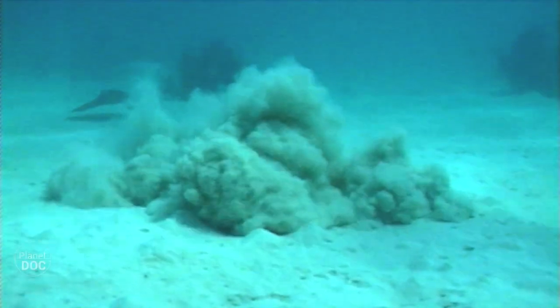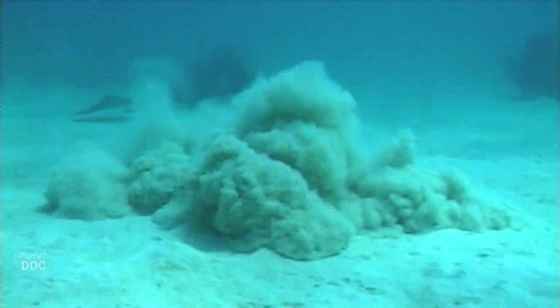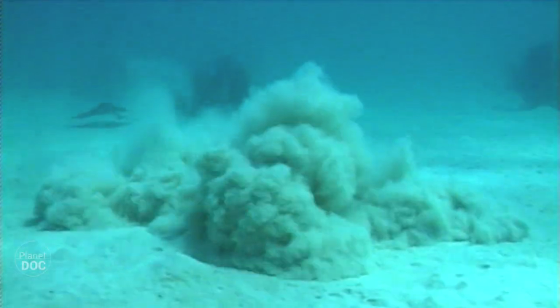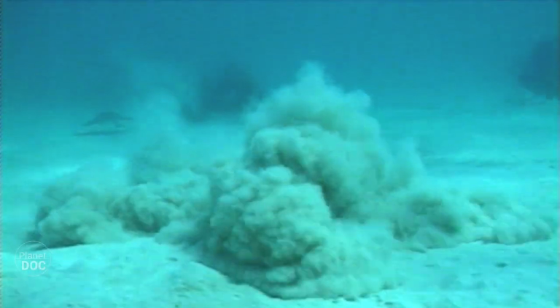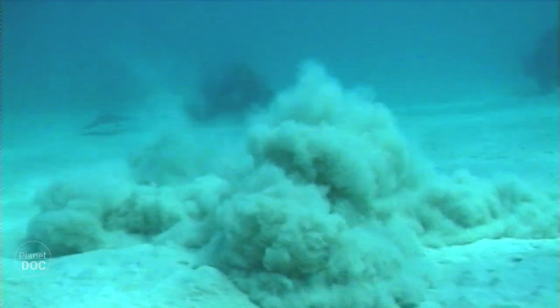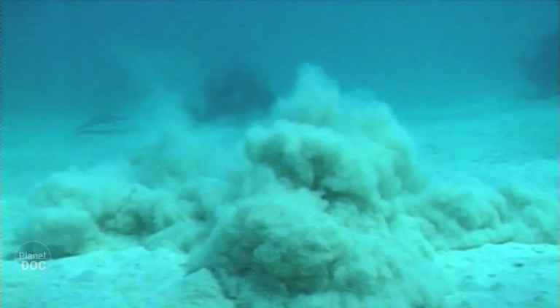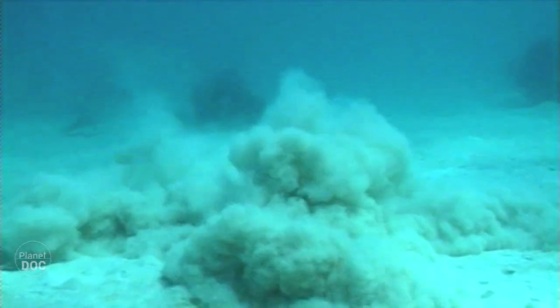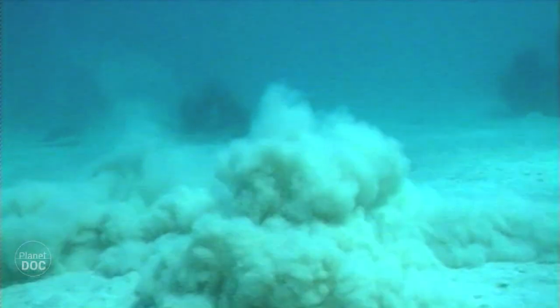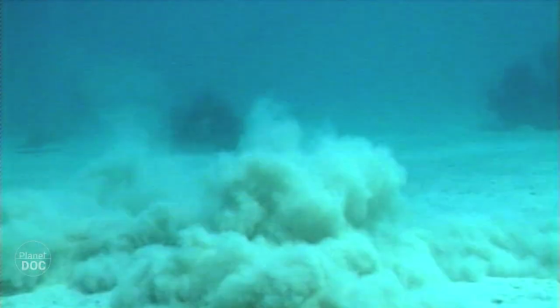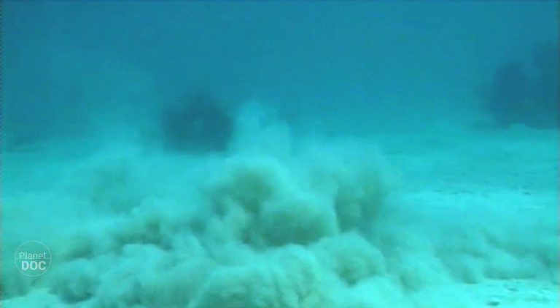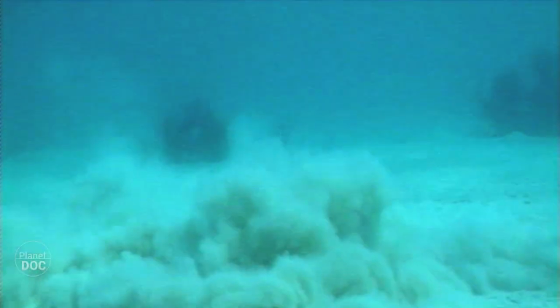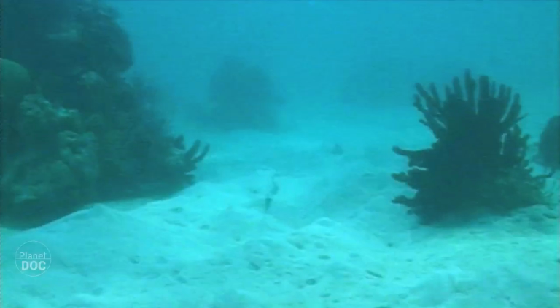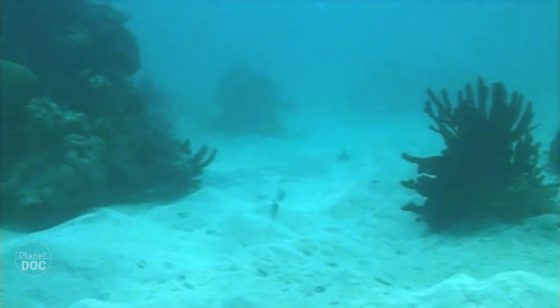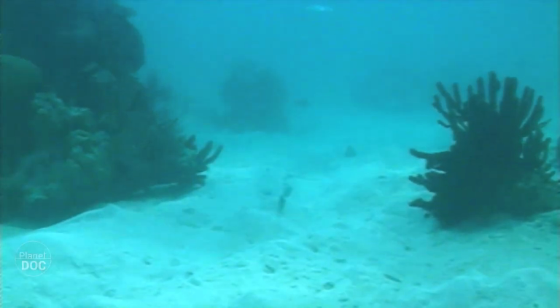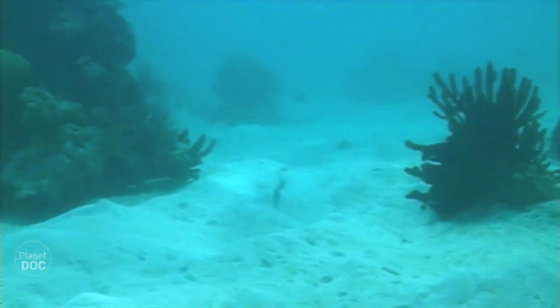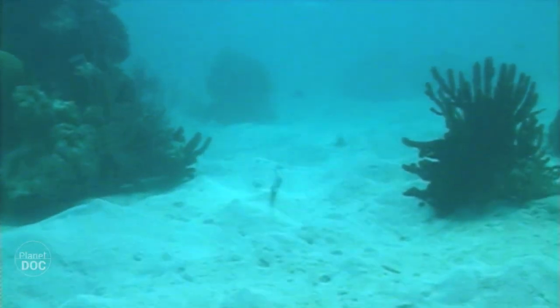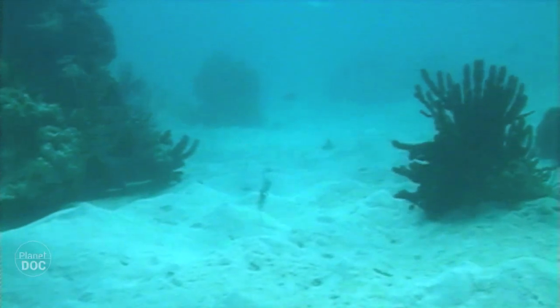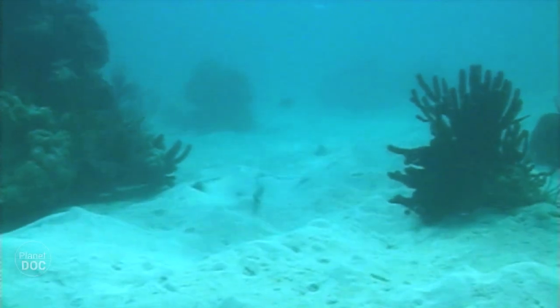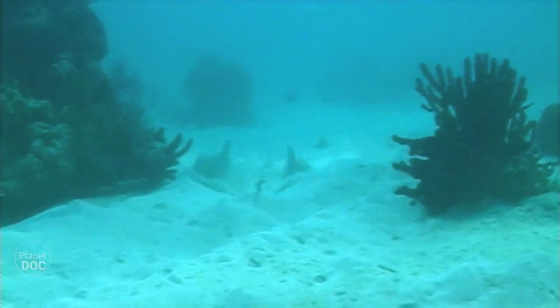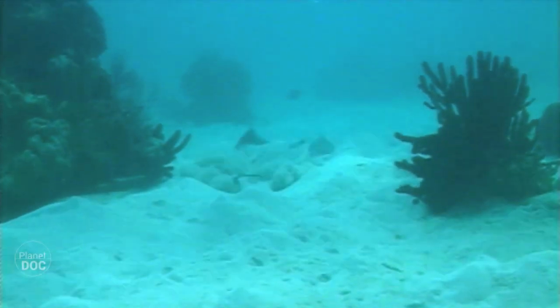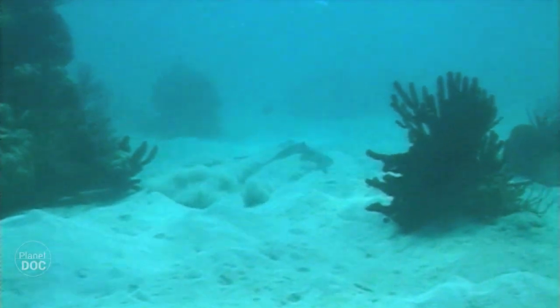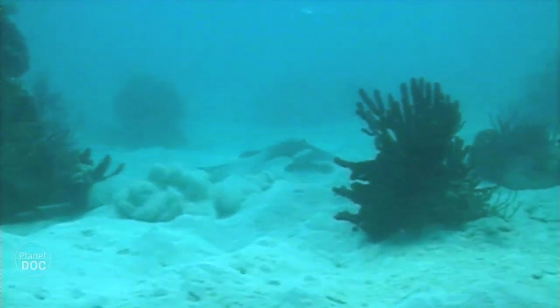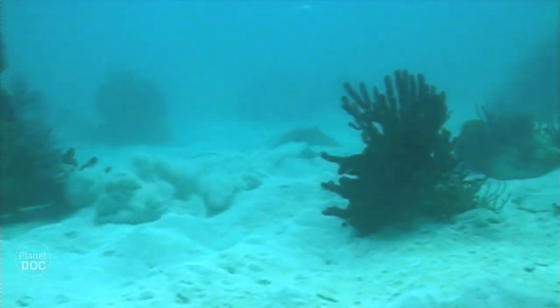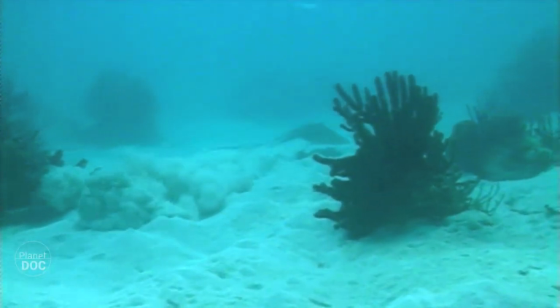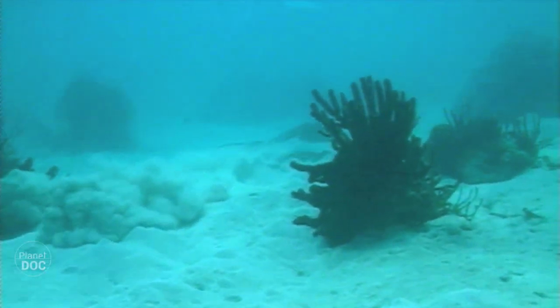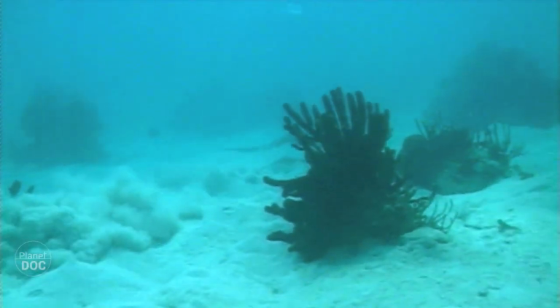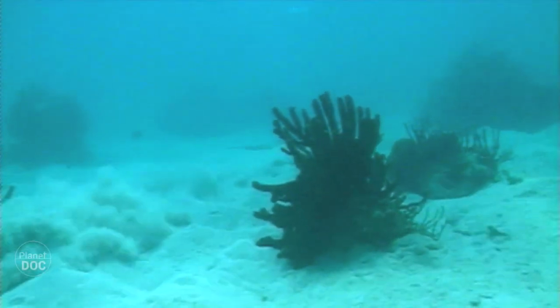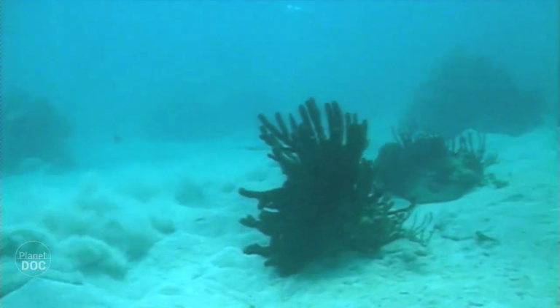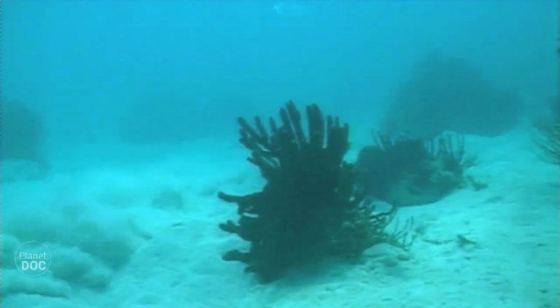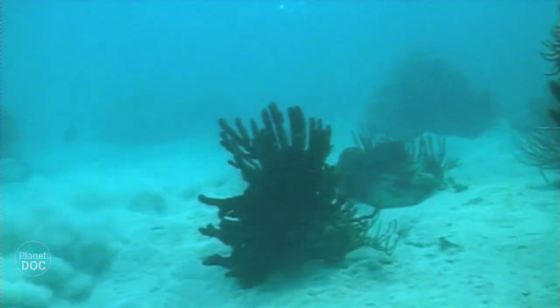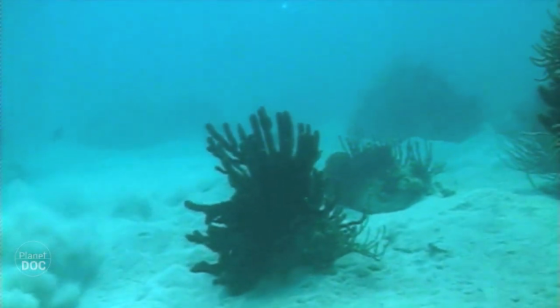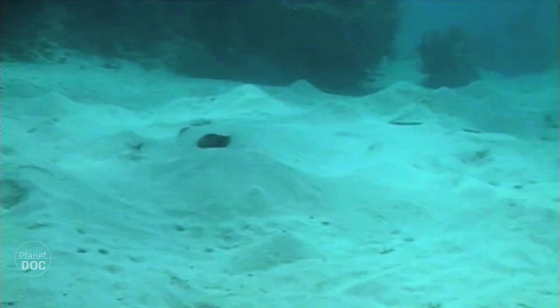Others, like the rays and the stingrays, prefer to bury themselves and wait for their prey beneath the sandy bottom, only their eyes peeking out.